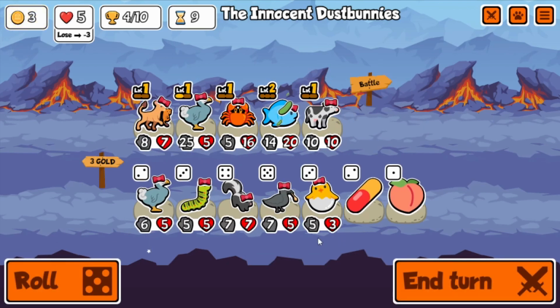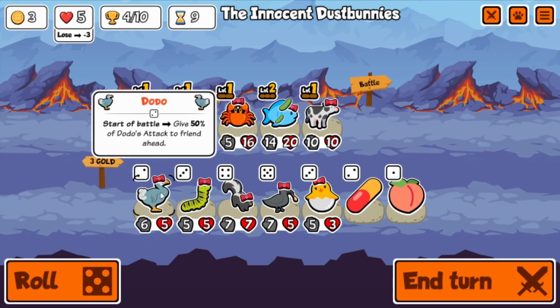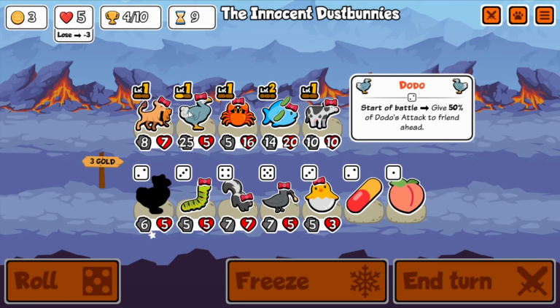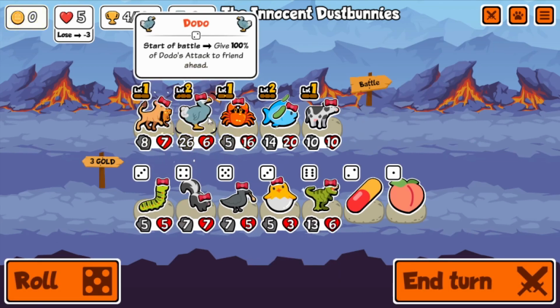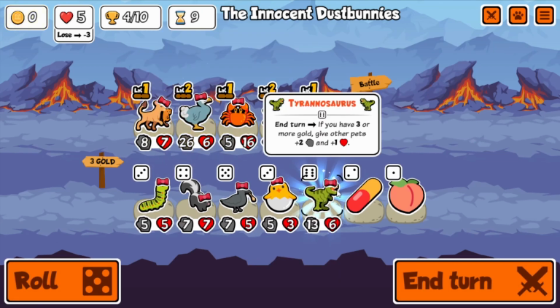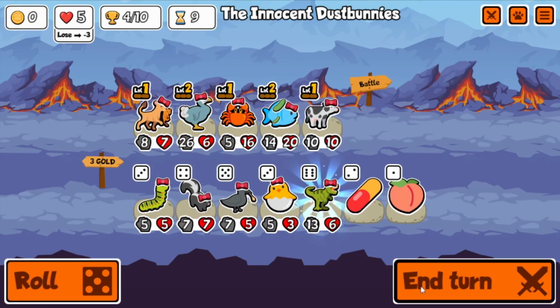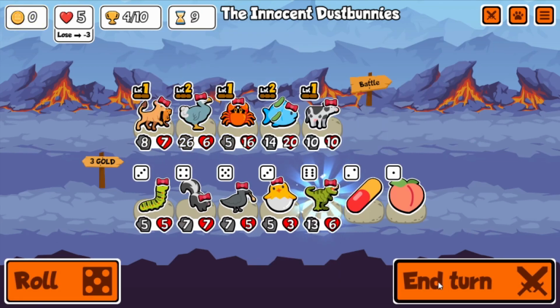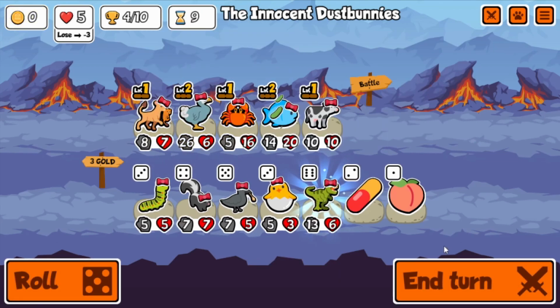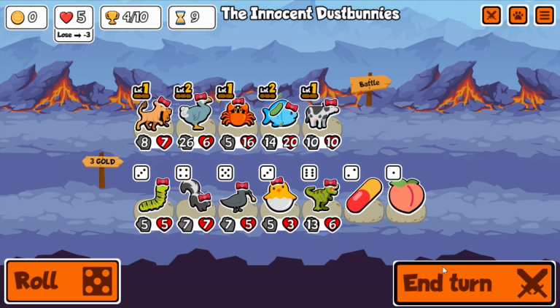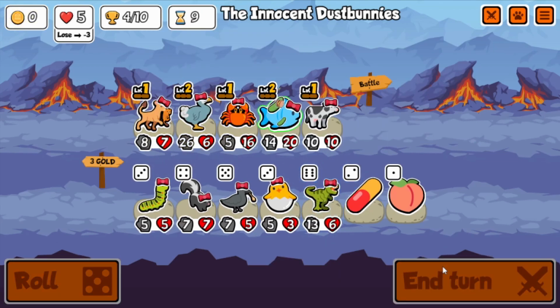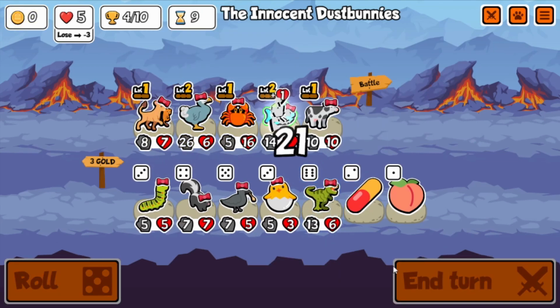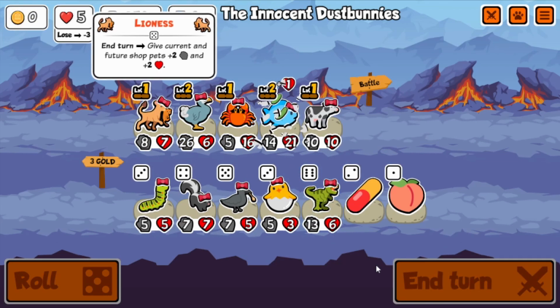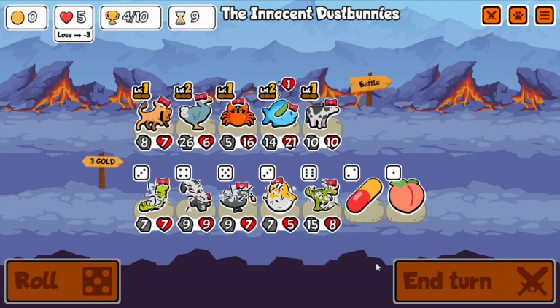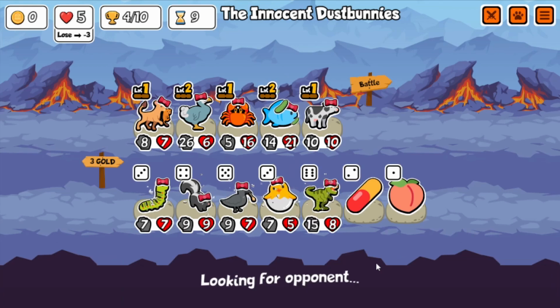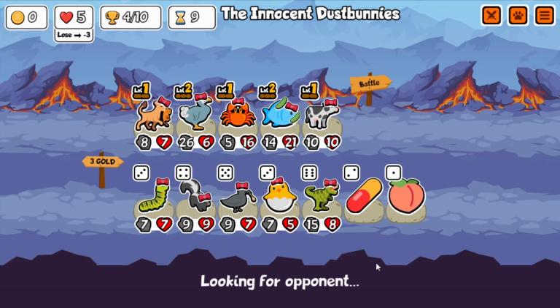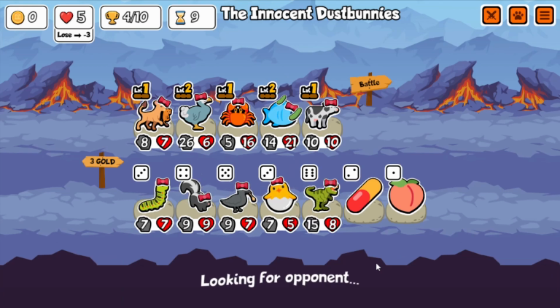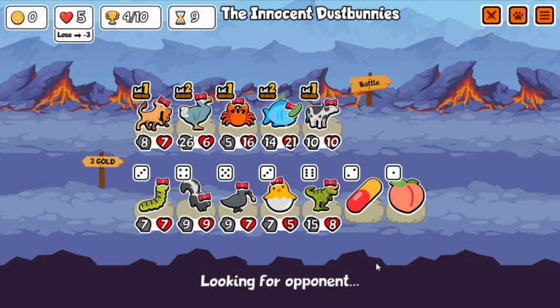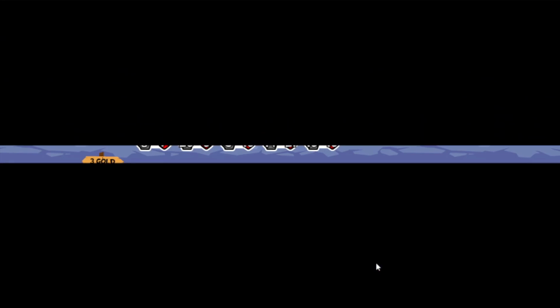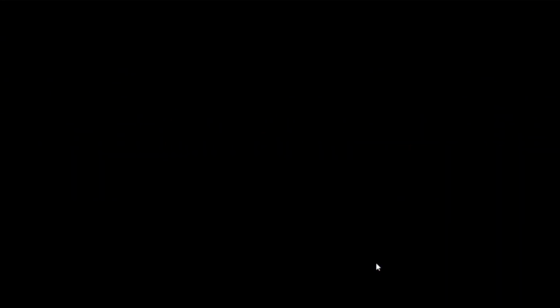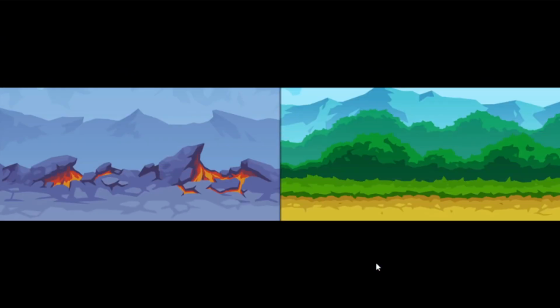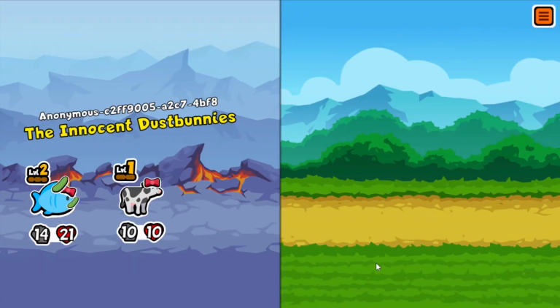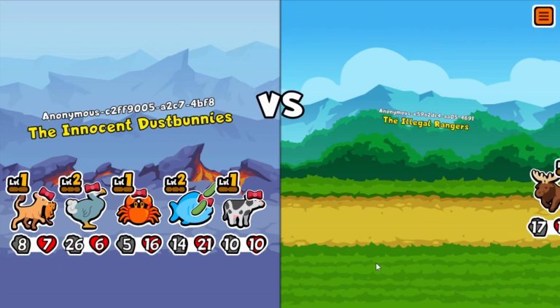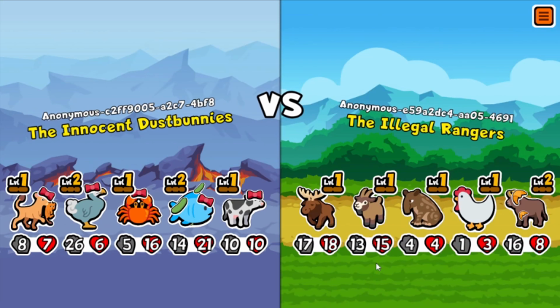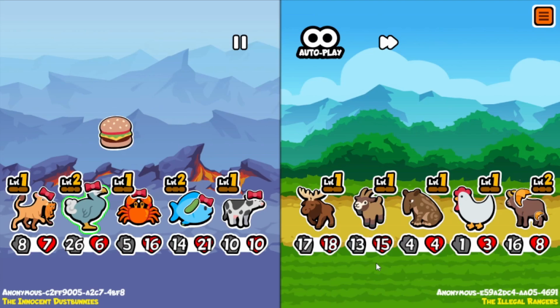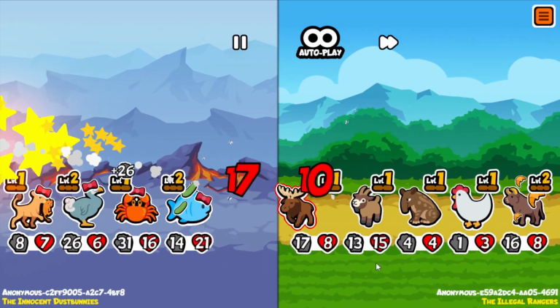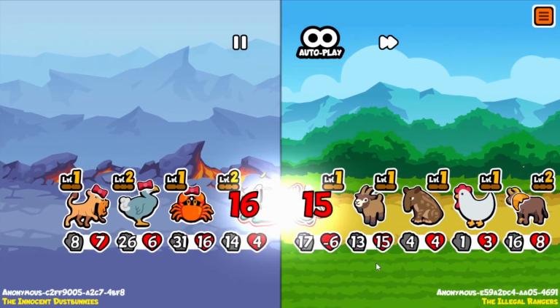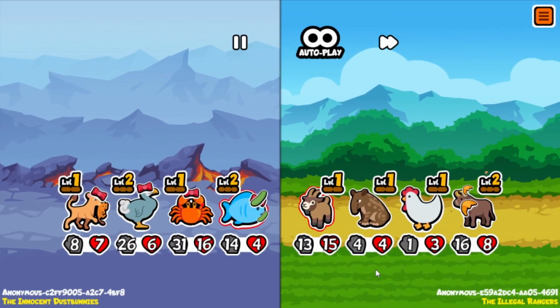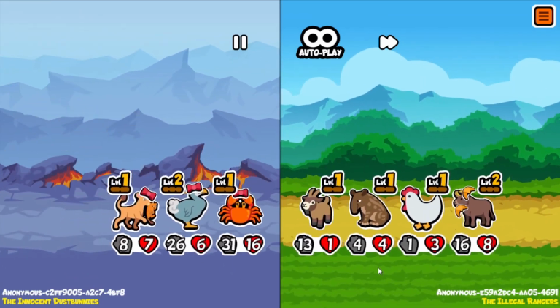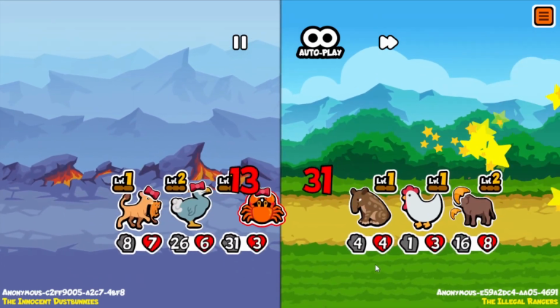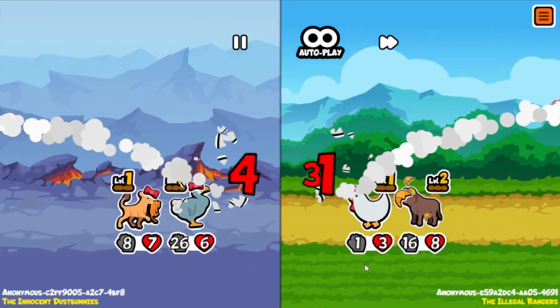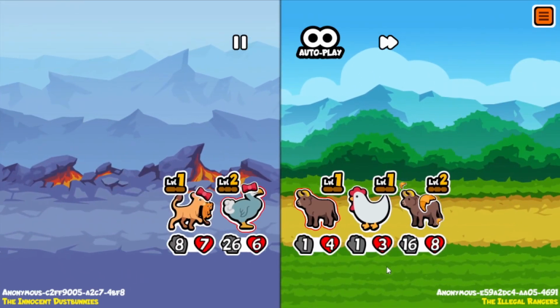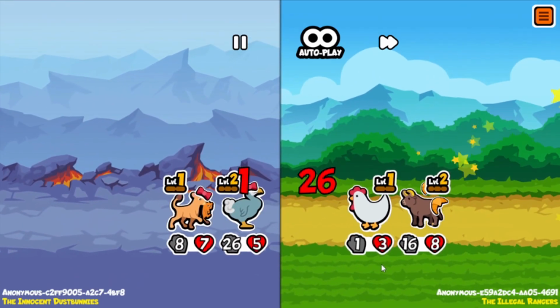I skipped a lot of the early game, and you can see it's turn nine. I basically just buffed up a fish with a bunch of otters, and then gave the dodo a bunch of shrimp so that it gave its attack to the crab. It worked pretty well — it got me far enough.